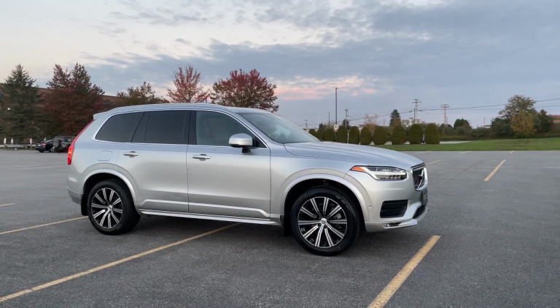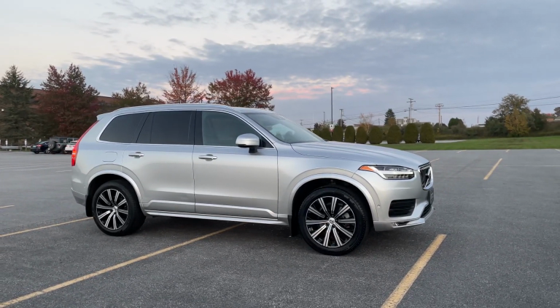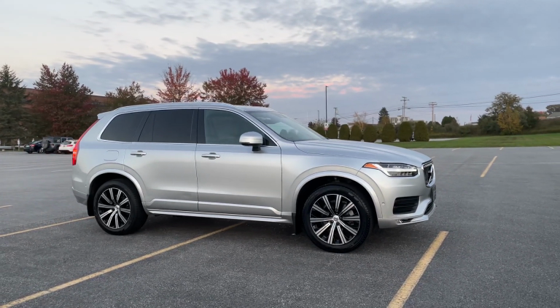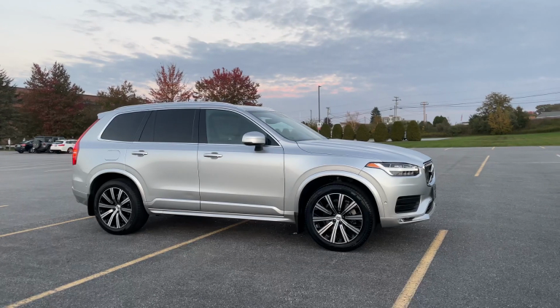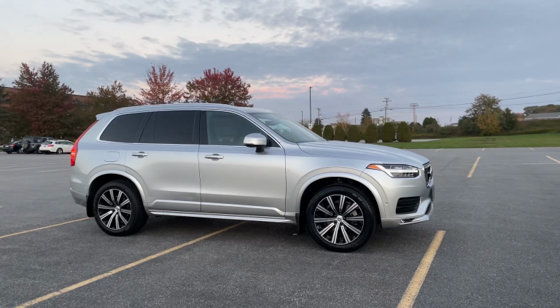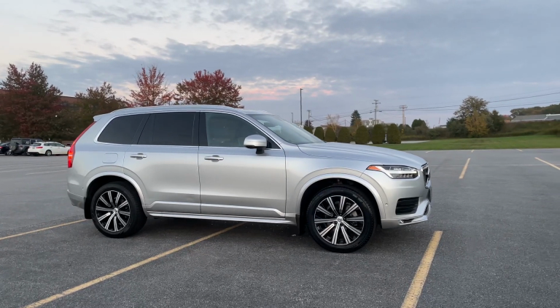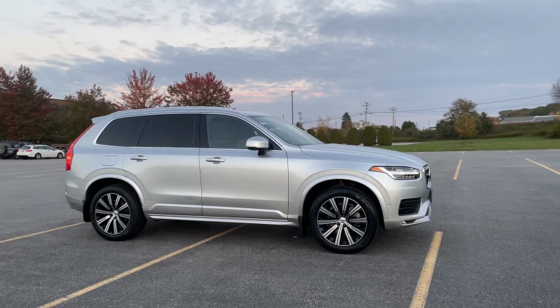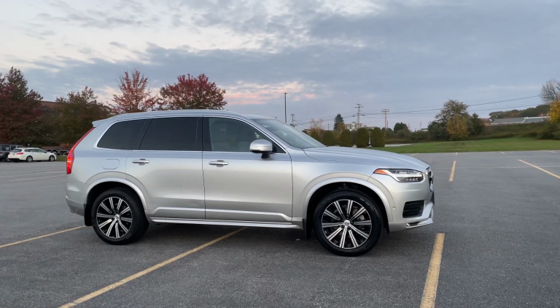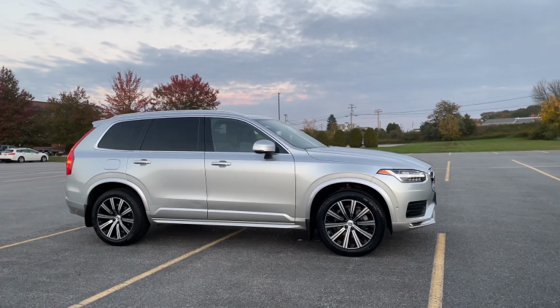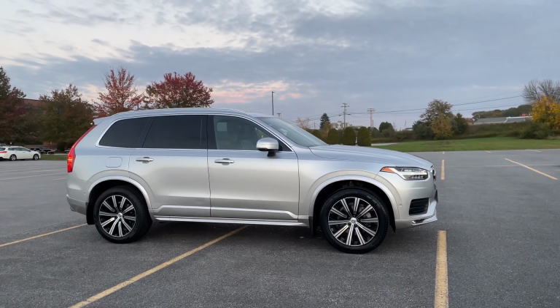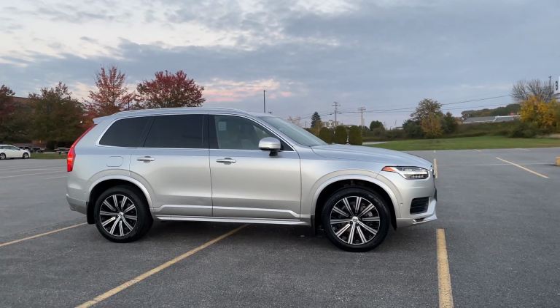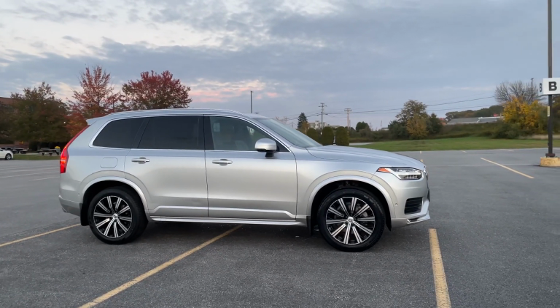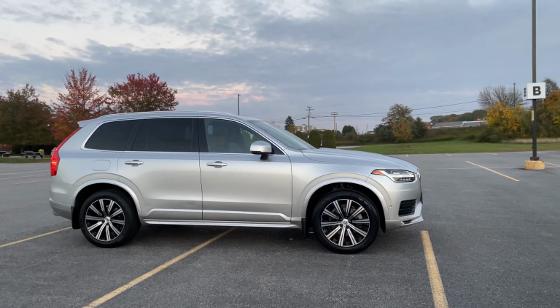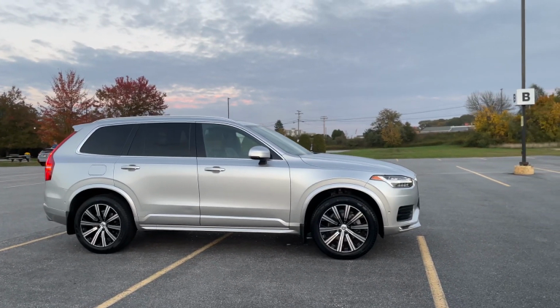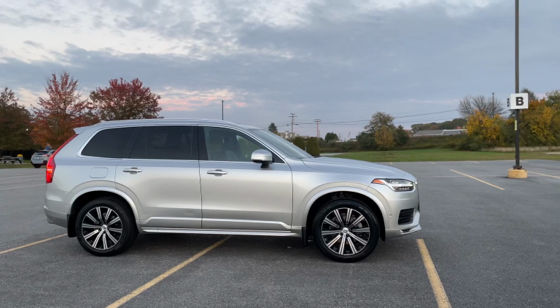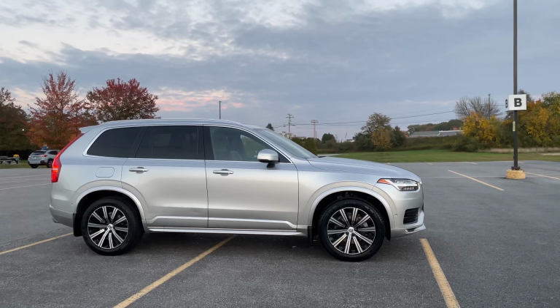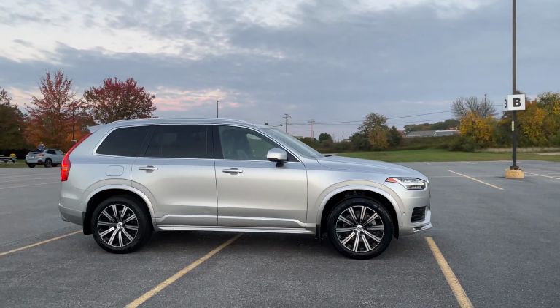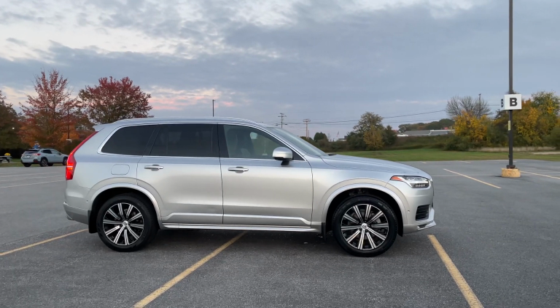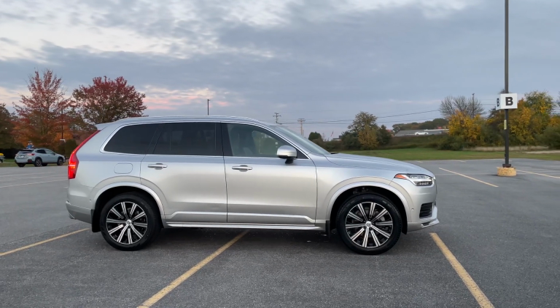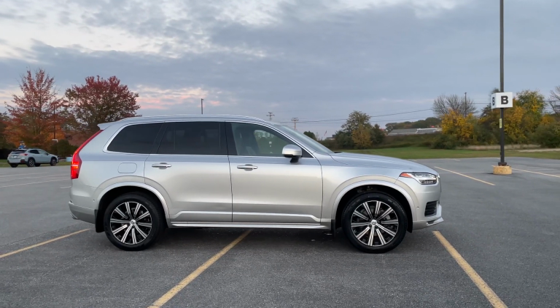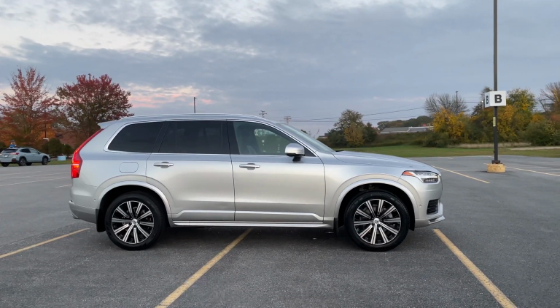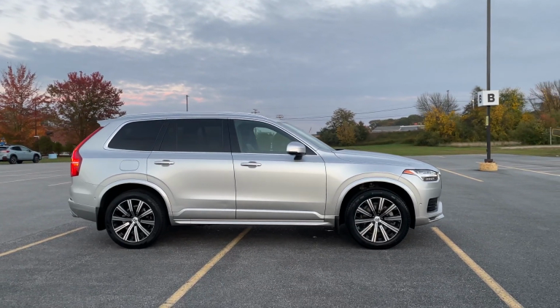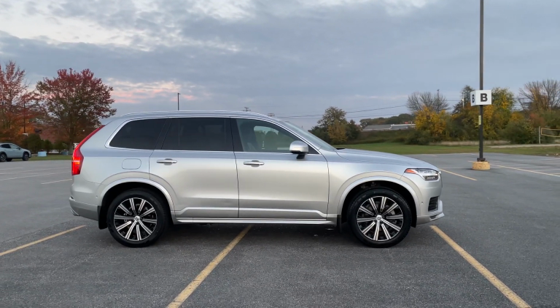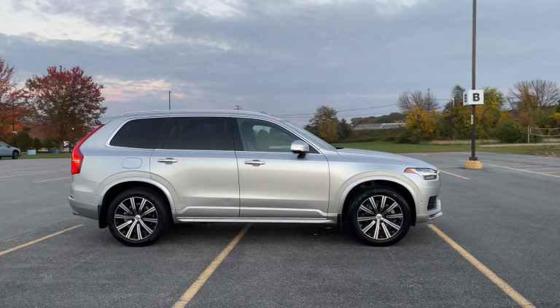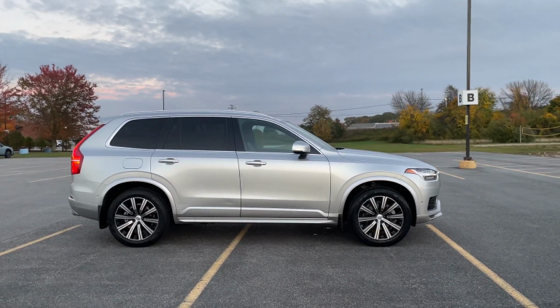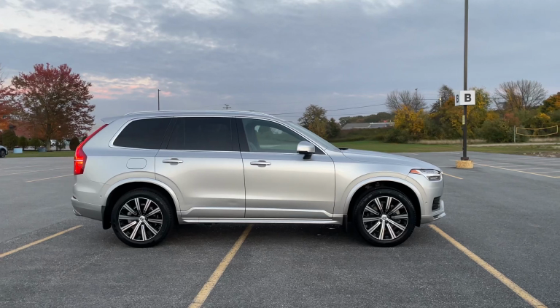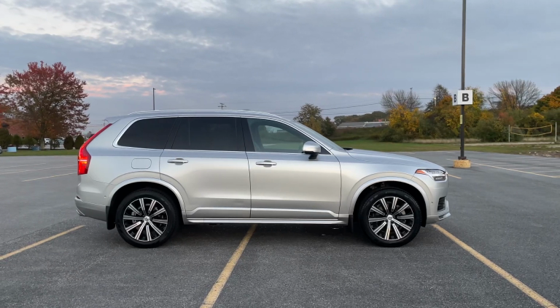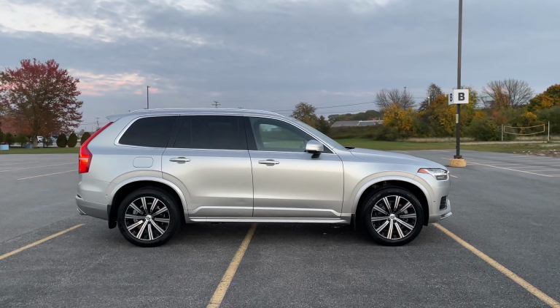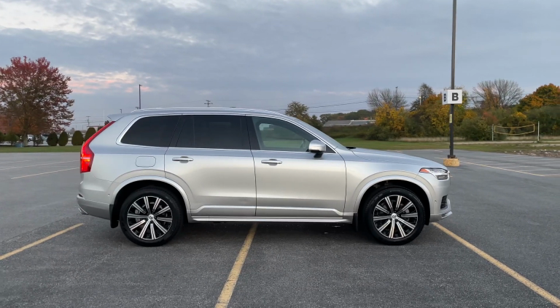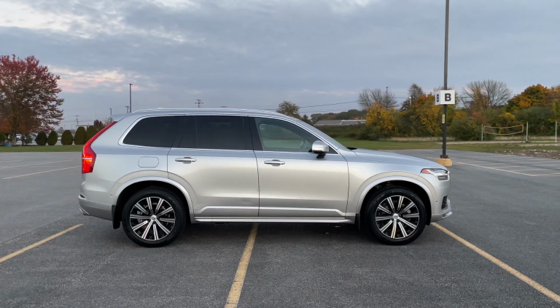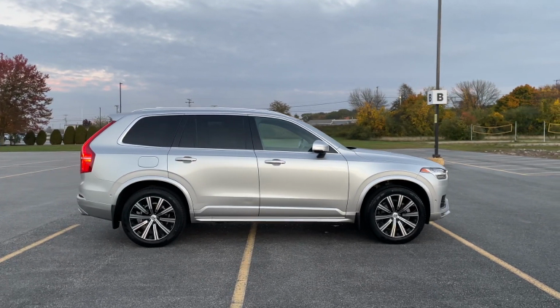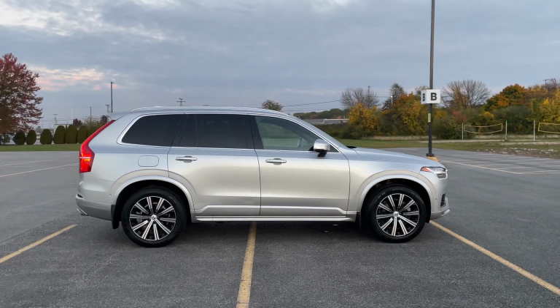Momentum refers to the trim level — this is the base trim level. T6 refers to the engine; this is a four-cylinder turbo and supercharged engine with 316 horsepower.